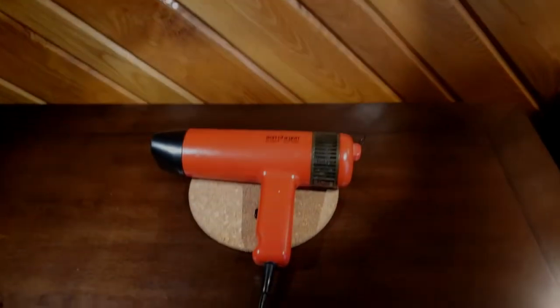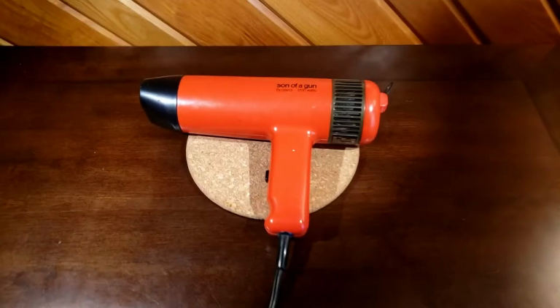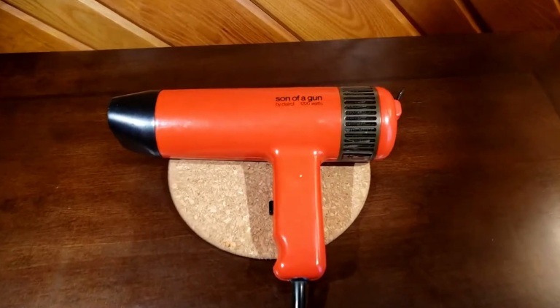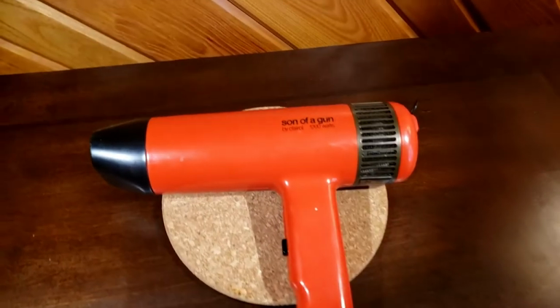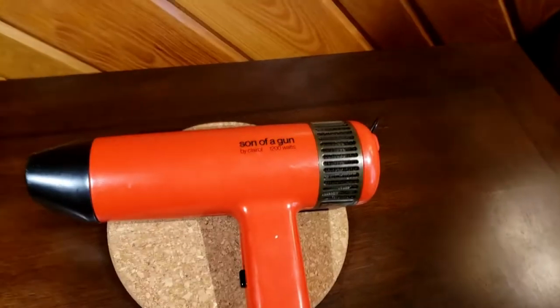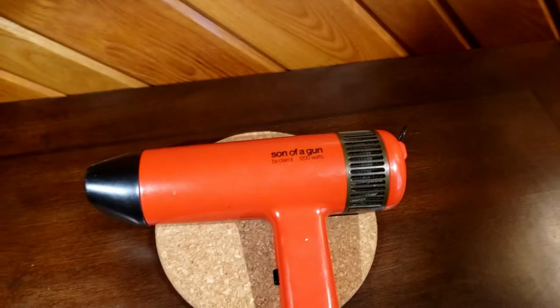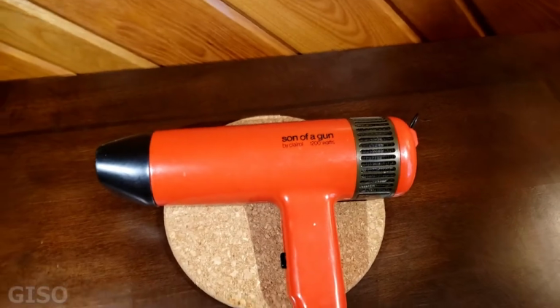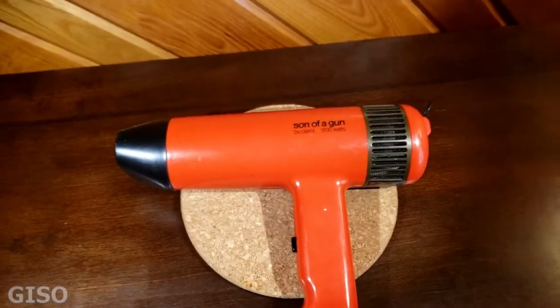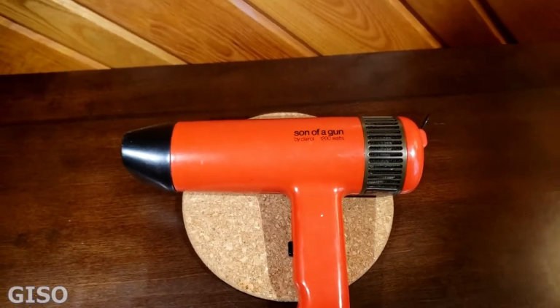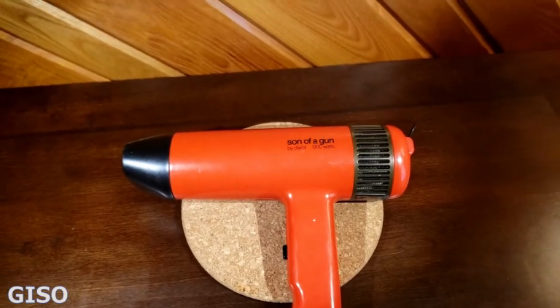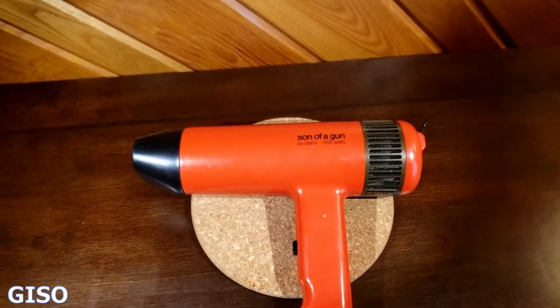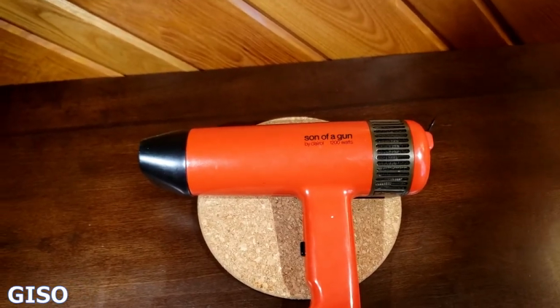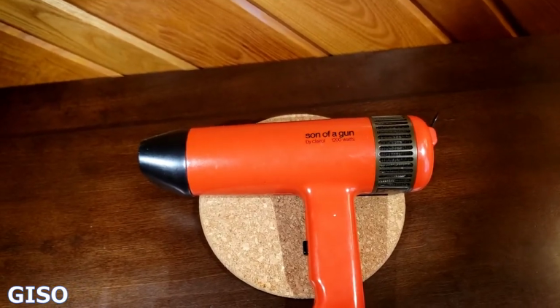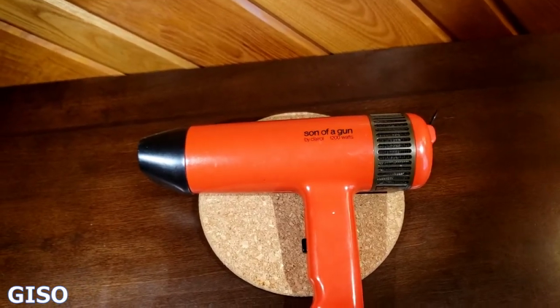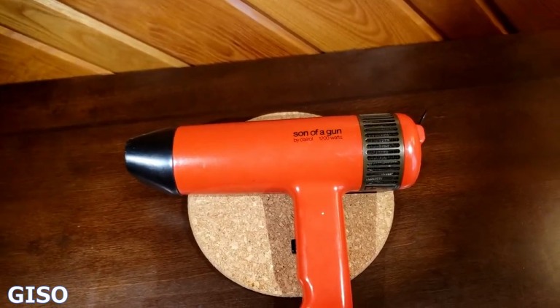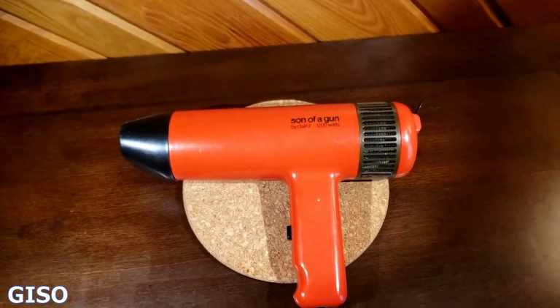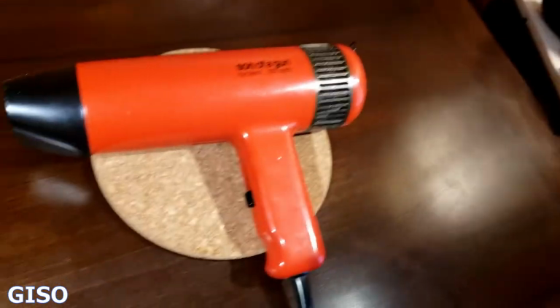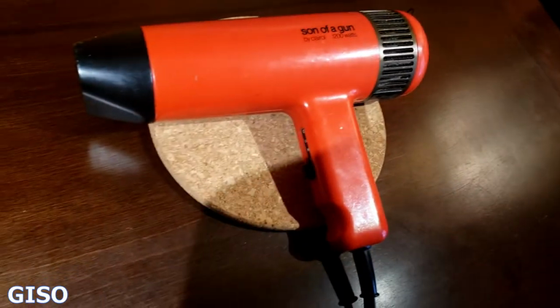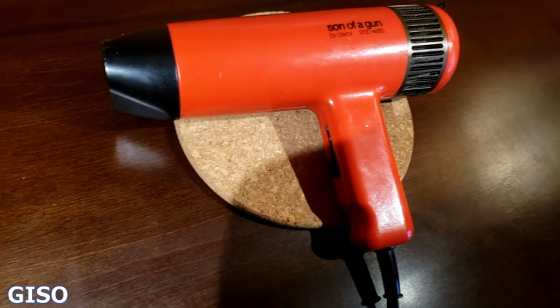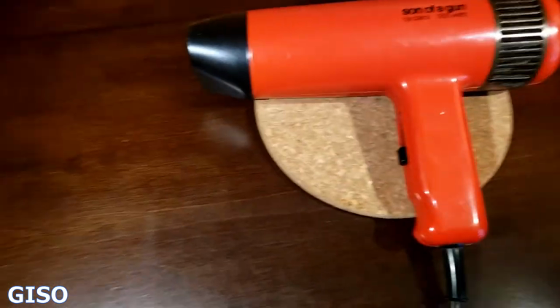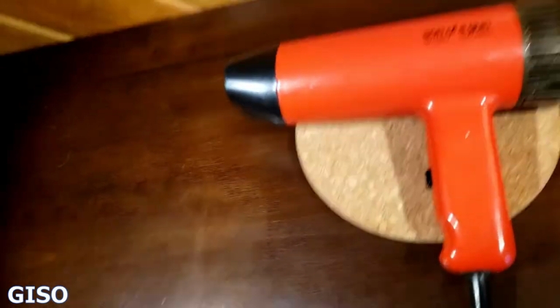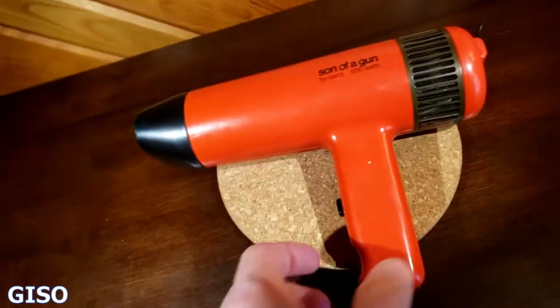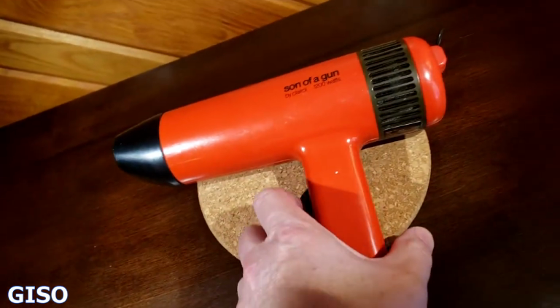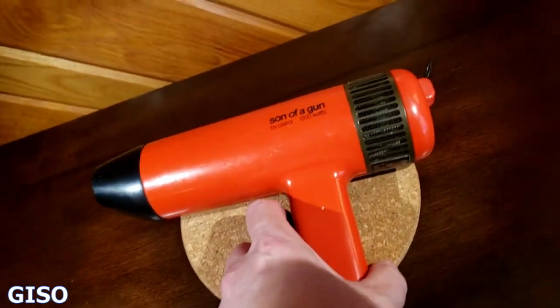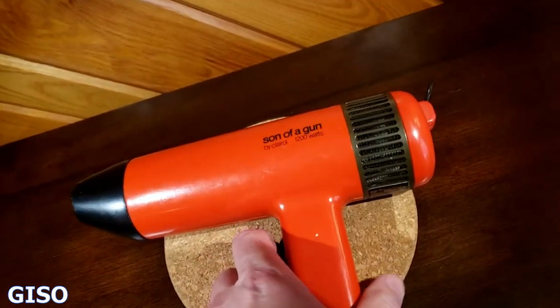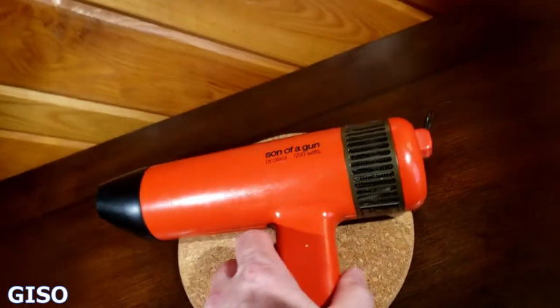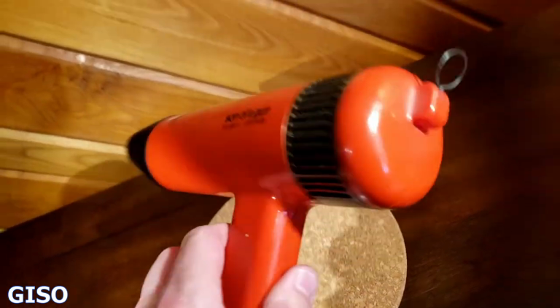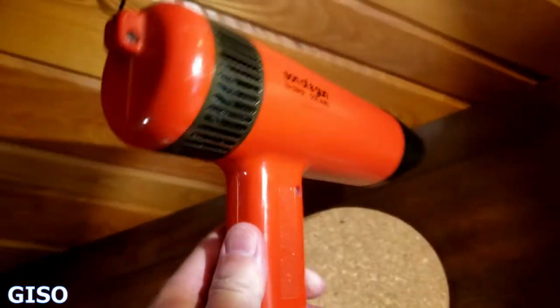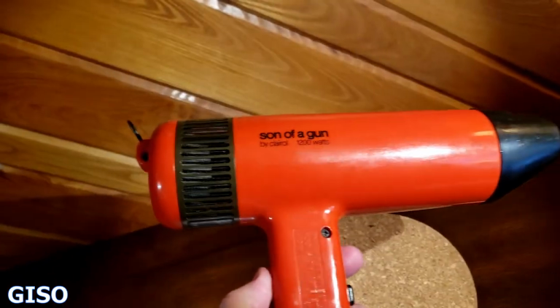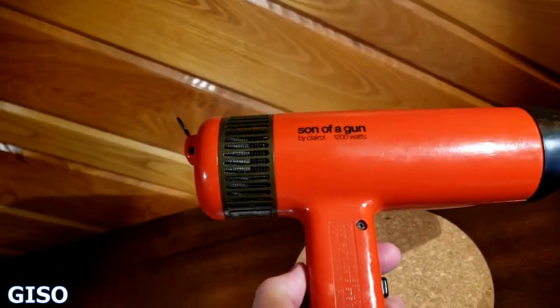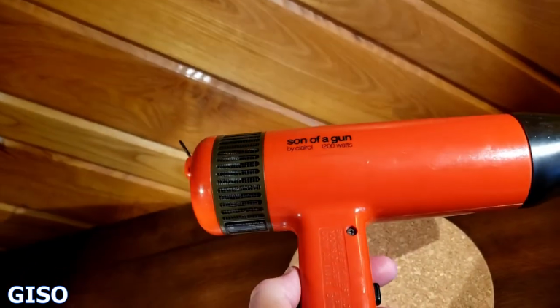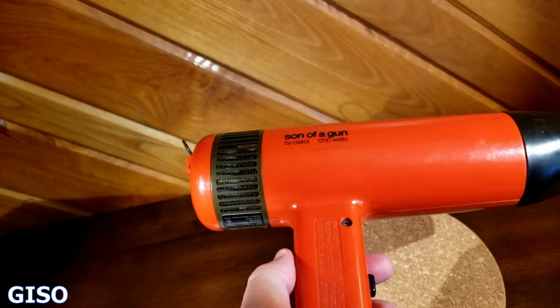Hi everybody, thanks for watching. You're looking at a vintage 1970s Son of a Gun — this is a men's hair dryer or hair blower, and it is orange, kind of that burnt orange so popular in the 70s.